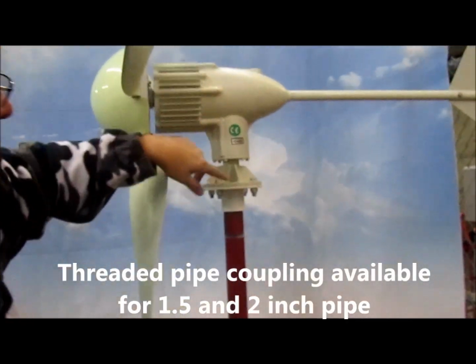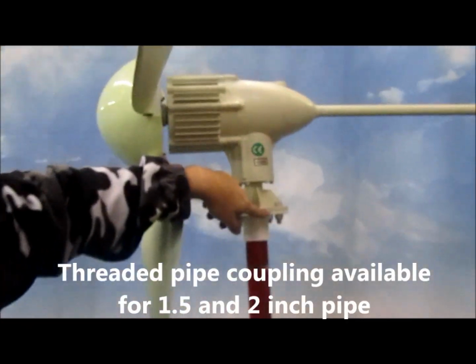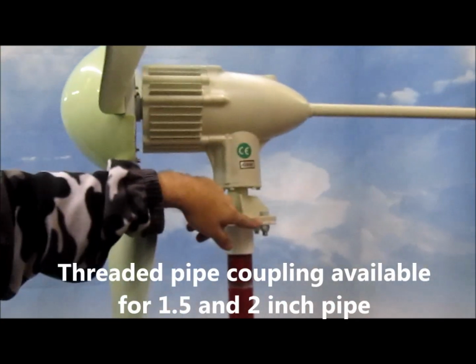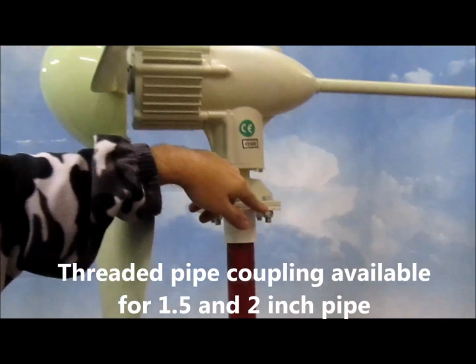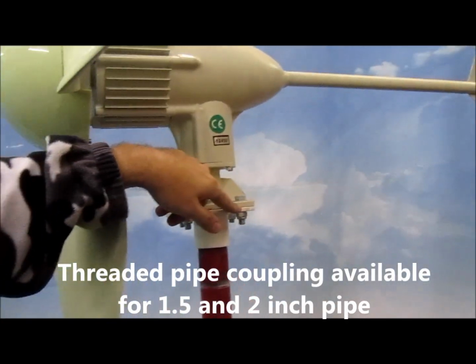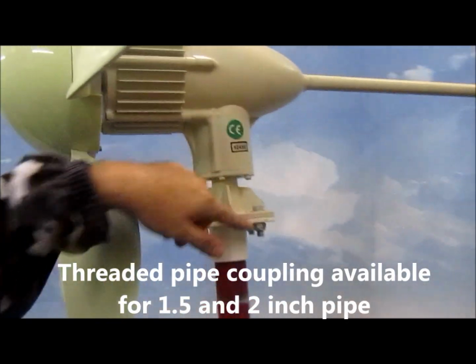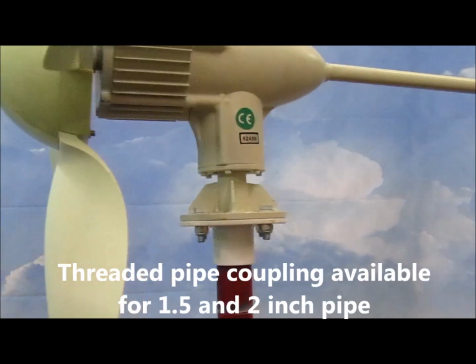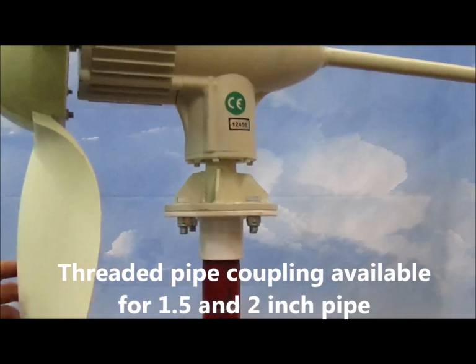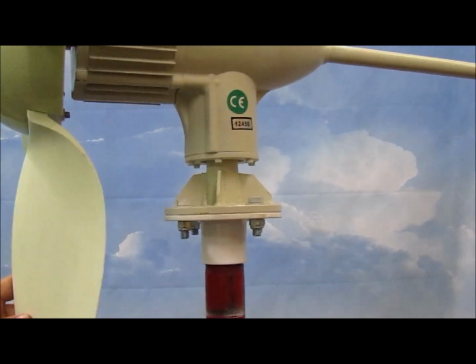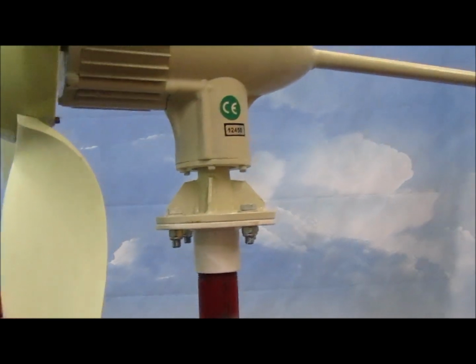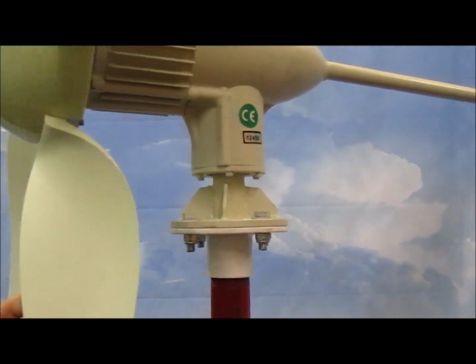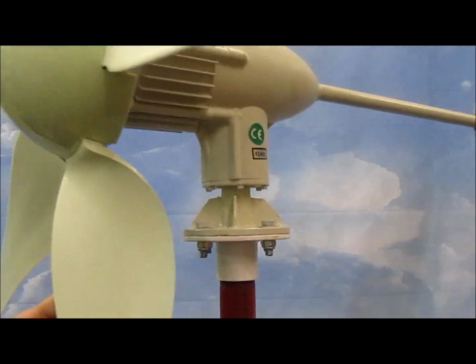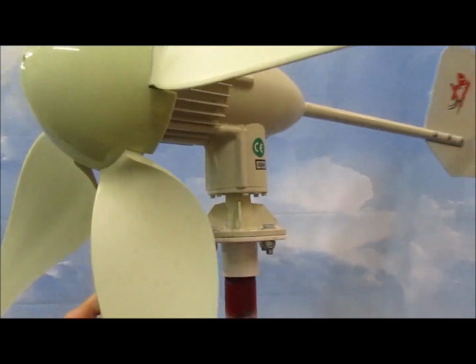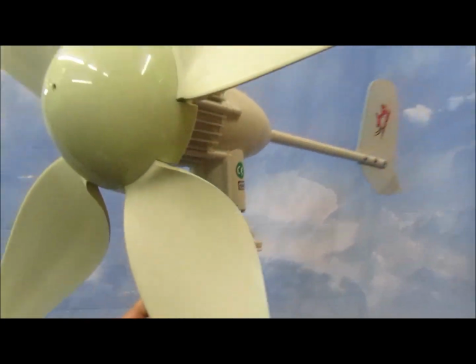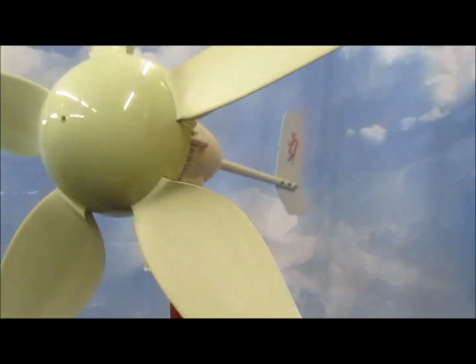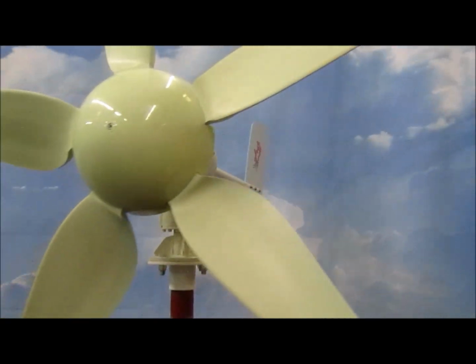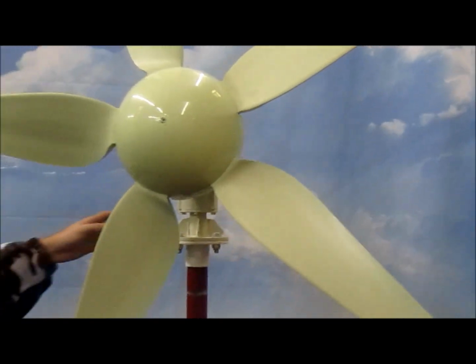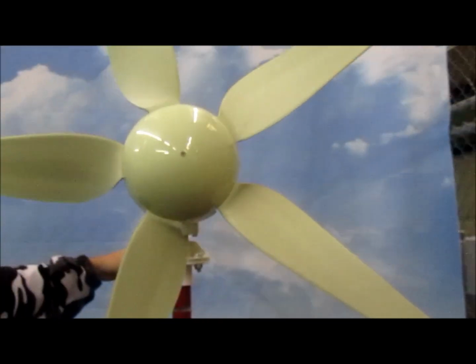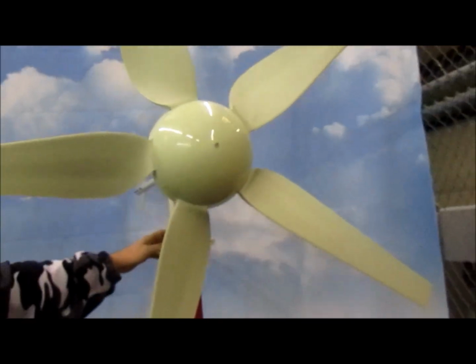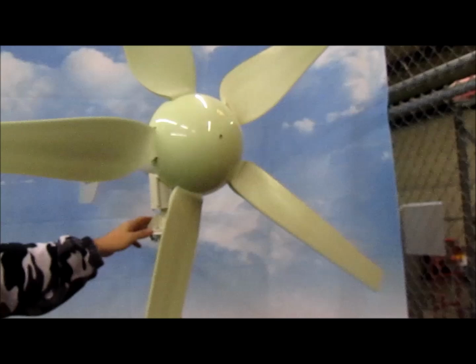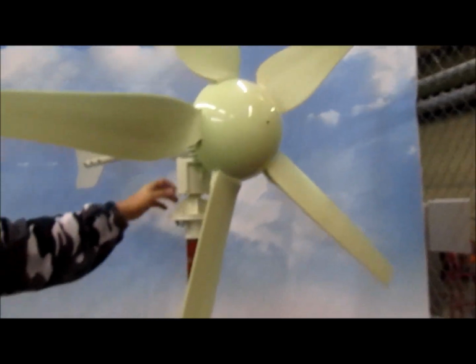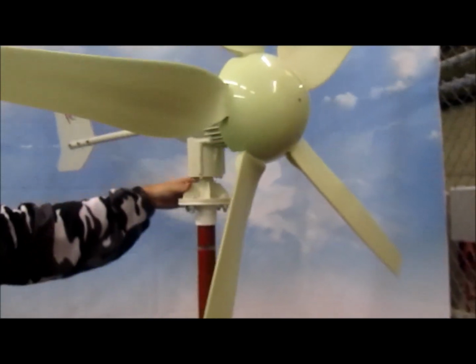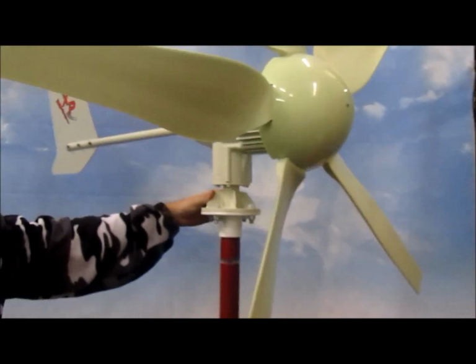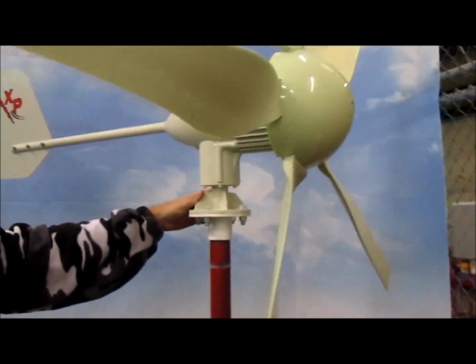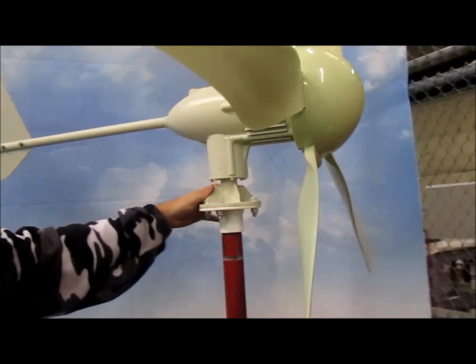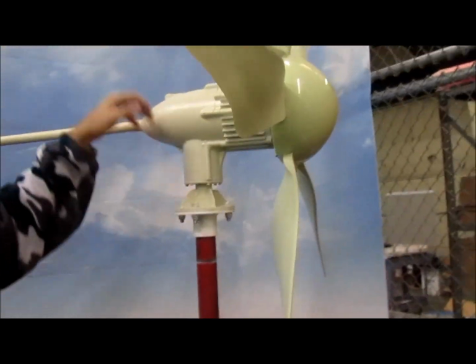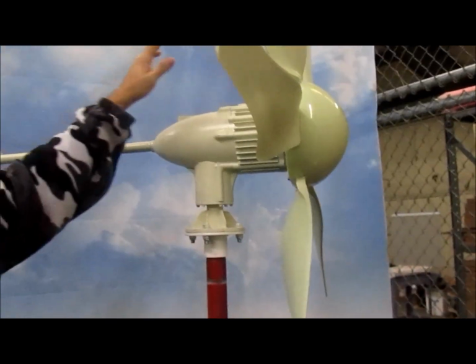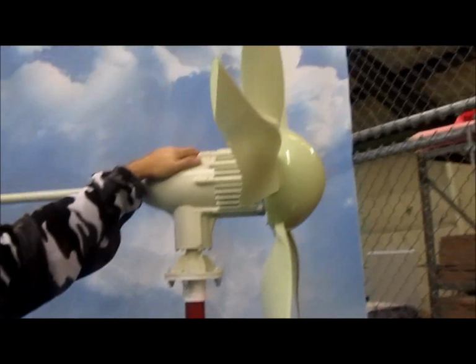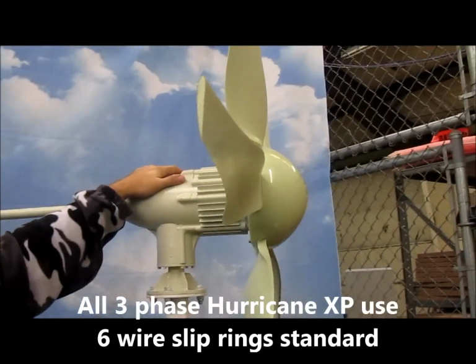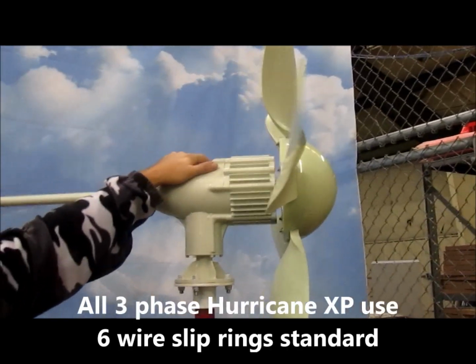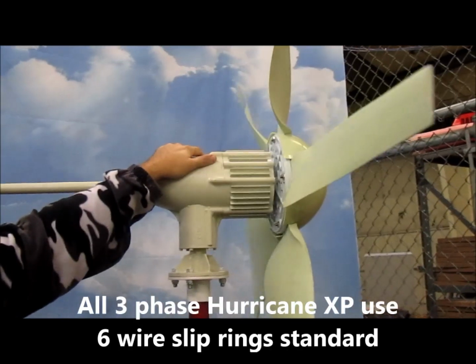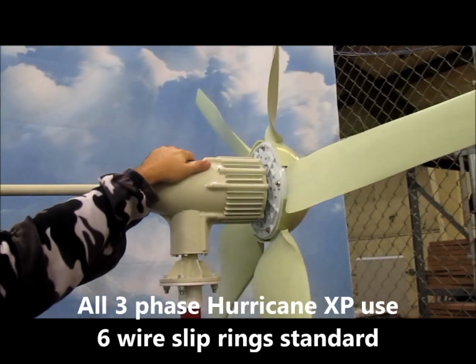We have full metal-to-metal construction and a fully integrated yaw bearing — none of the stuff that you see thrown over a pole. And the slip rings are built in.